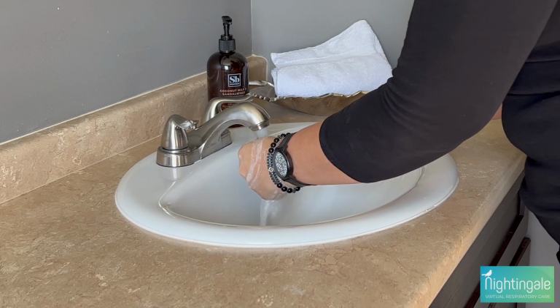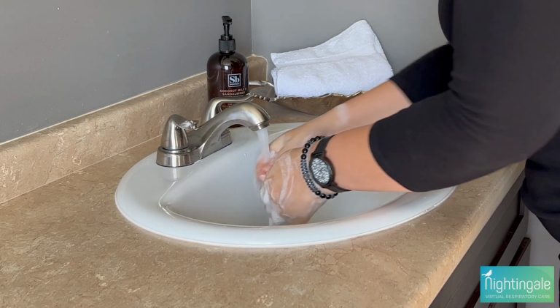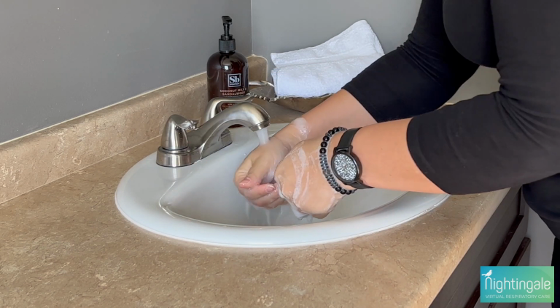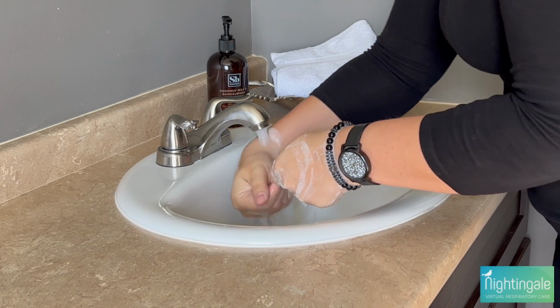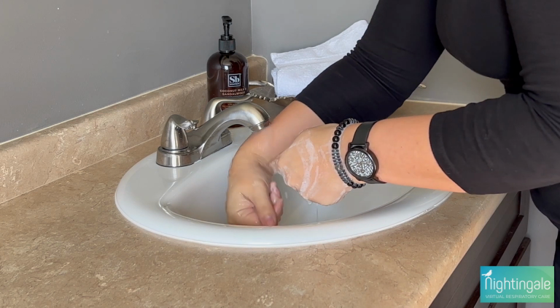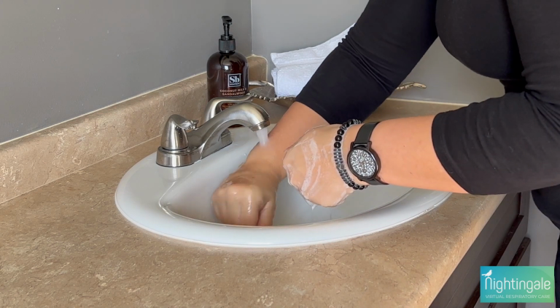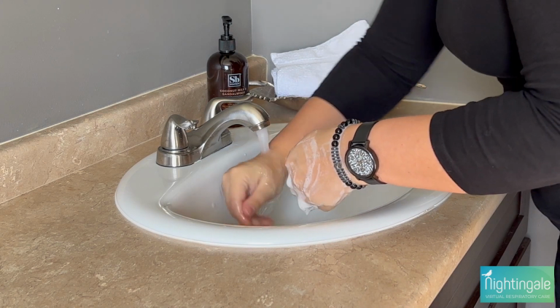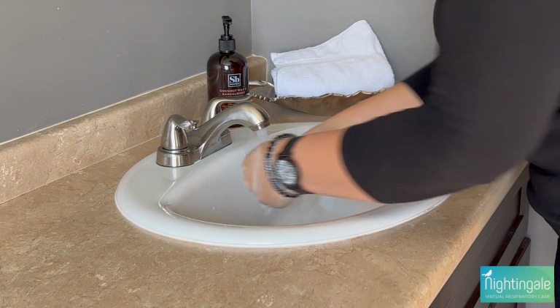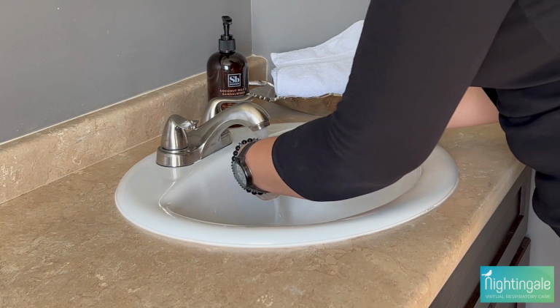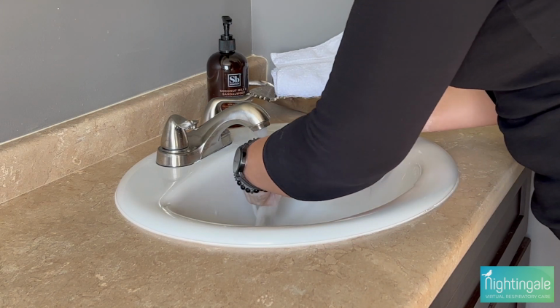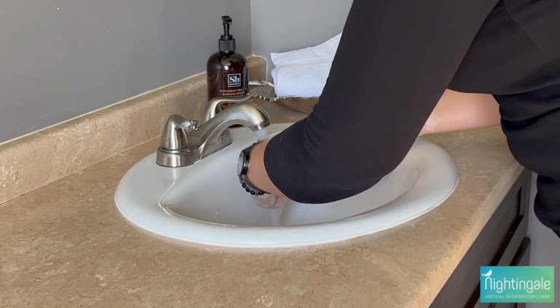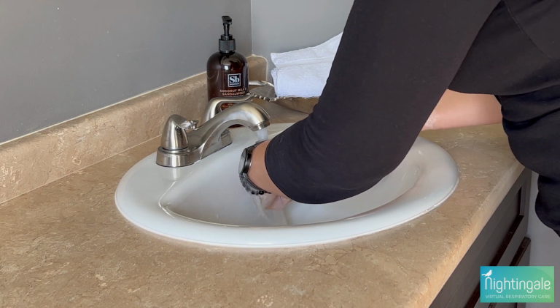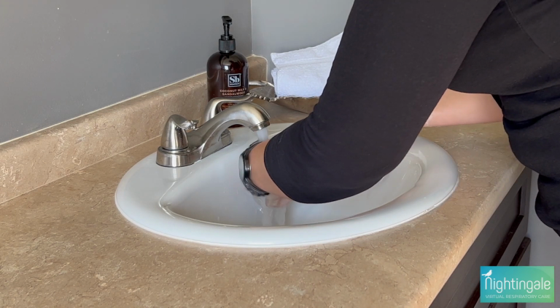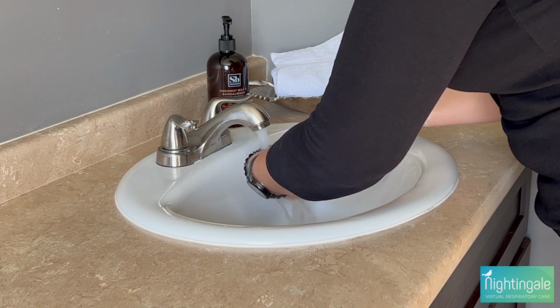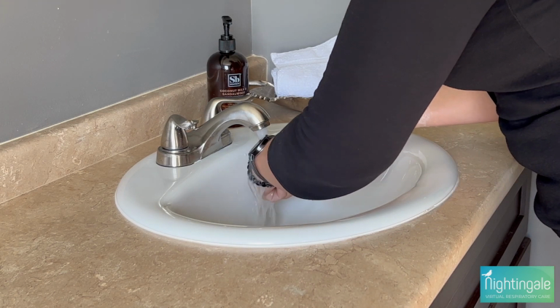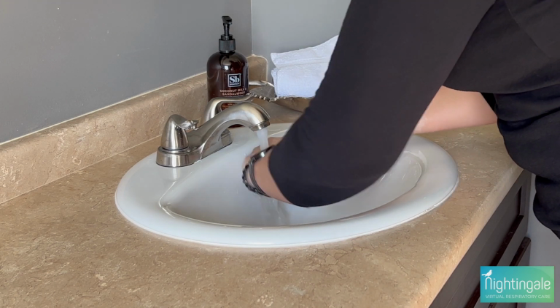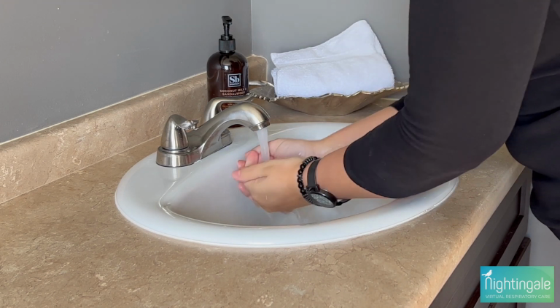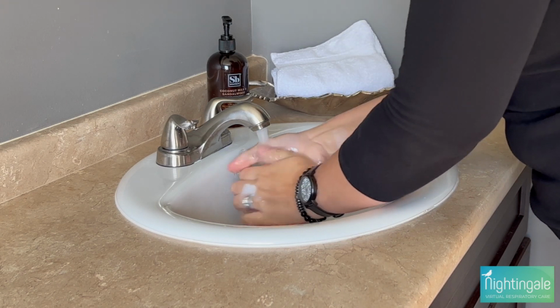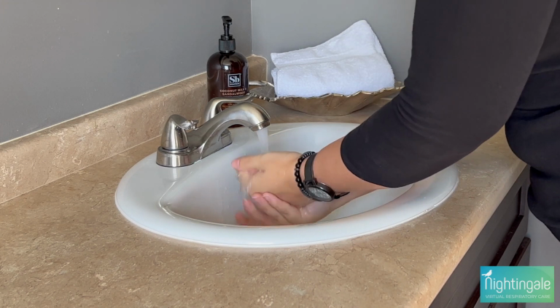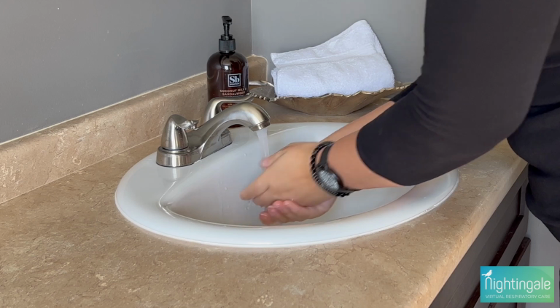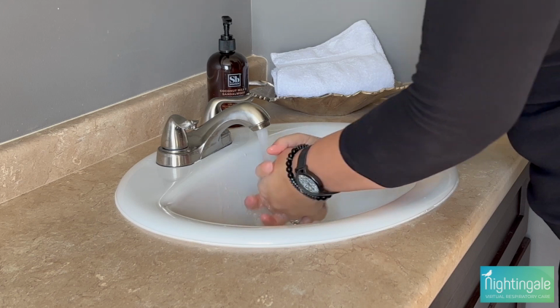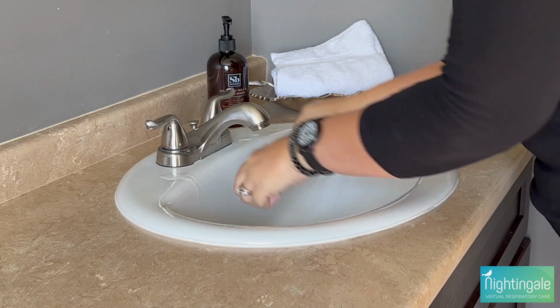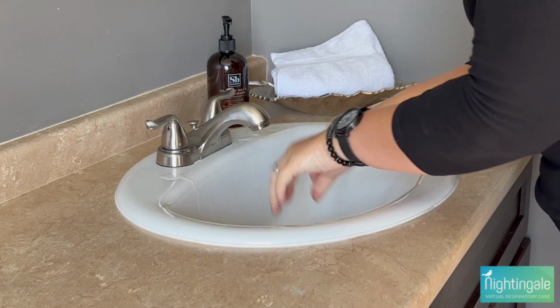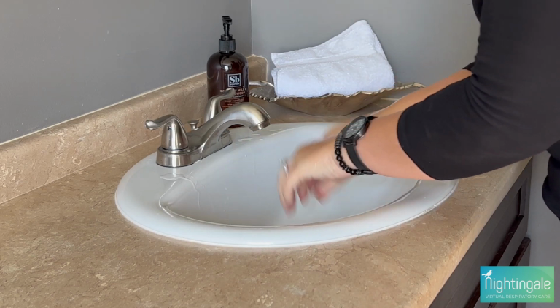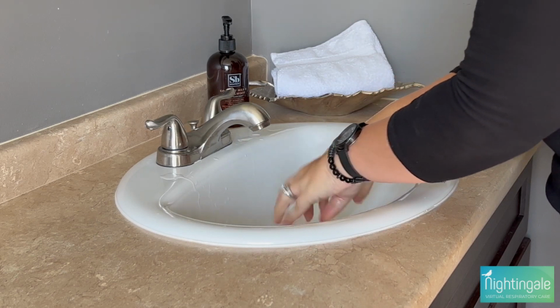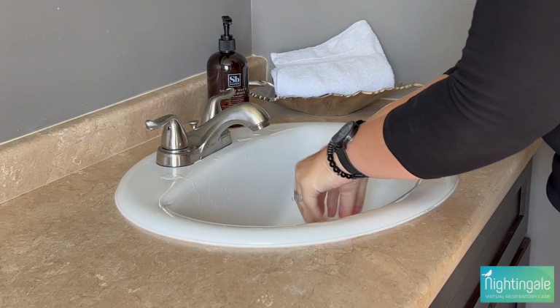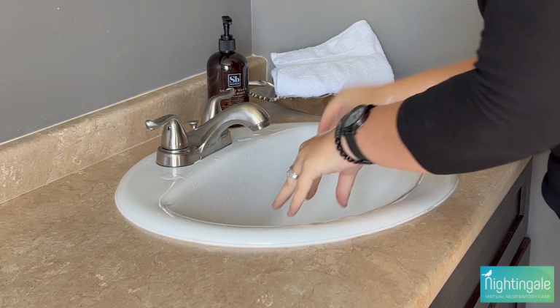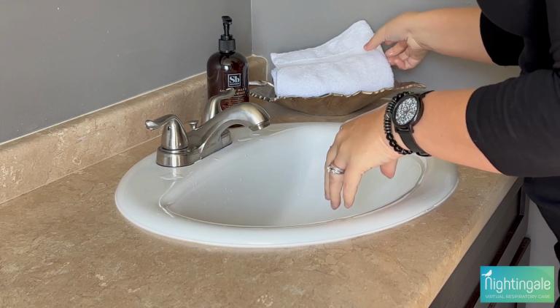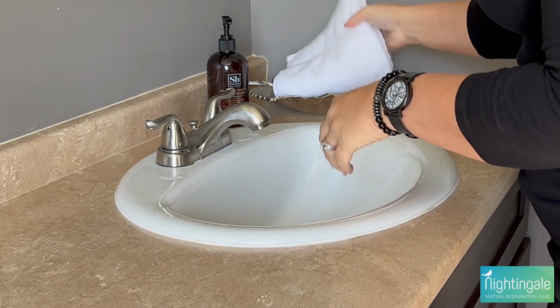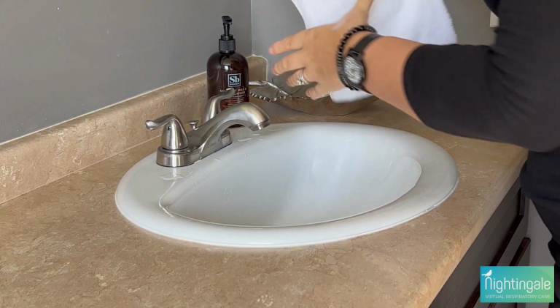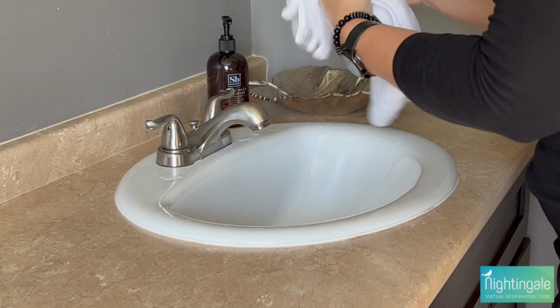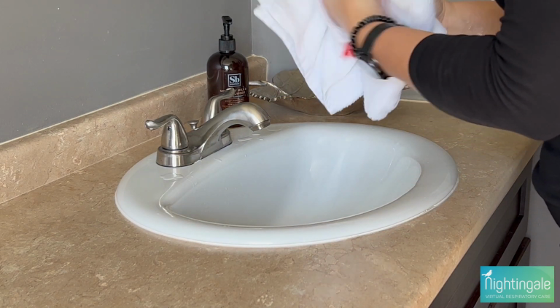Now that we've scrubbed for at least 20 seconds, rinse your hands well under clean running water. Dry your hands using a clean towel or an air dryer.